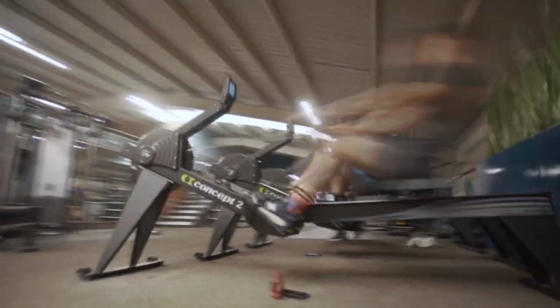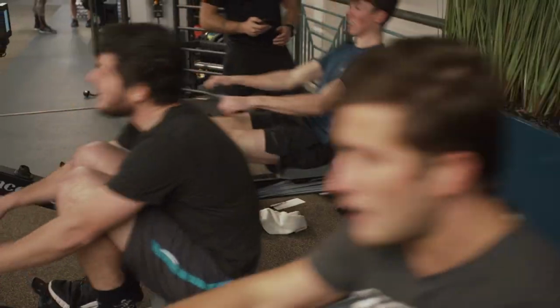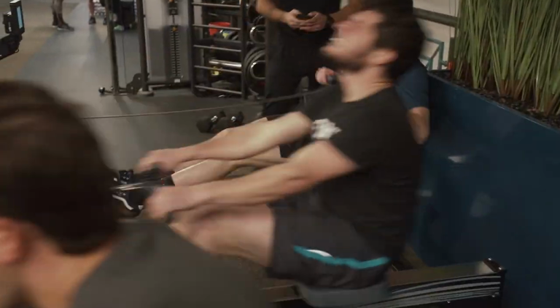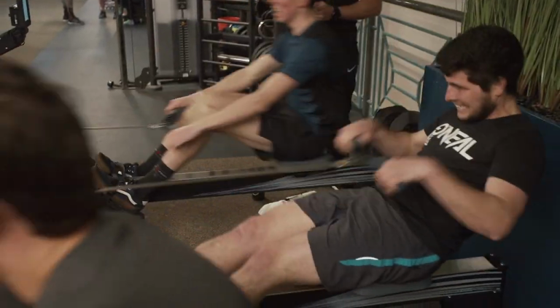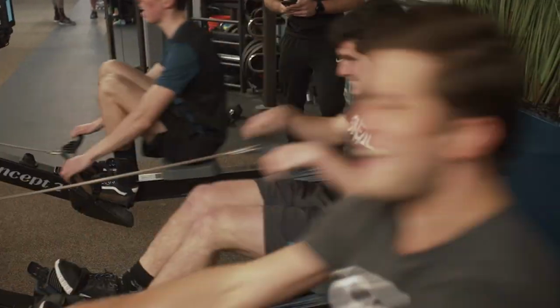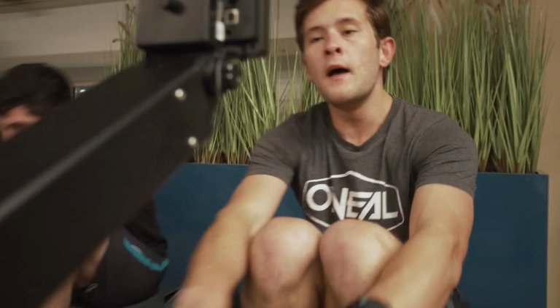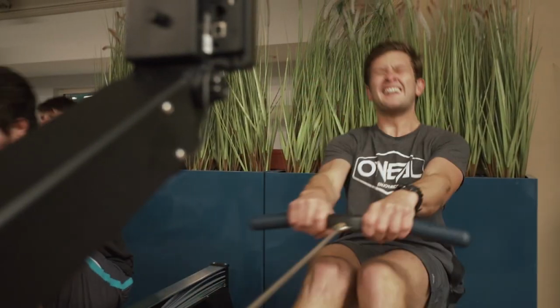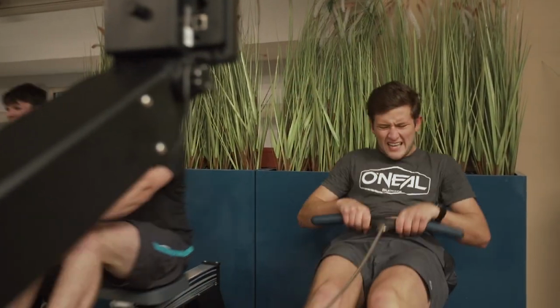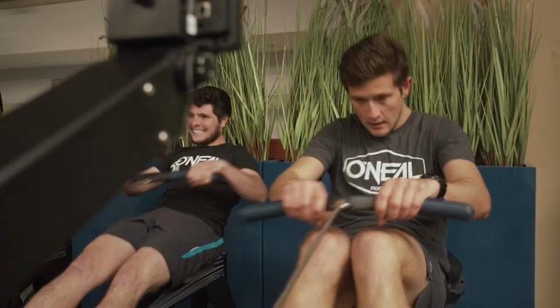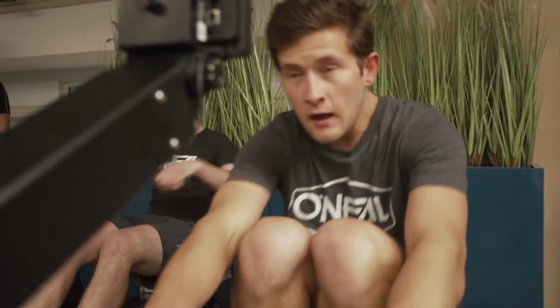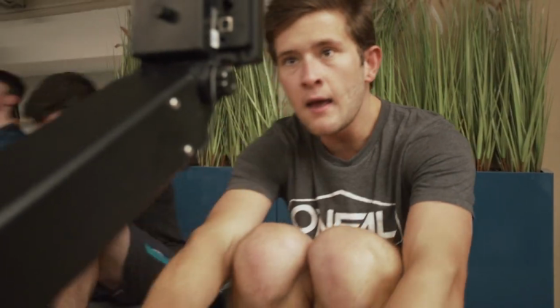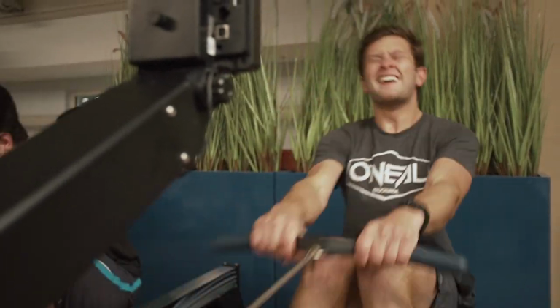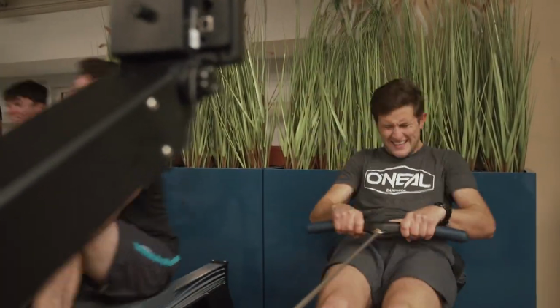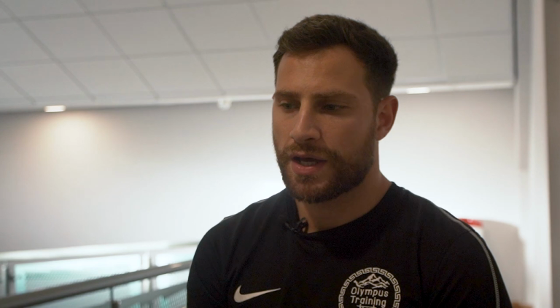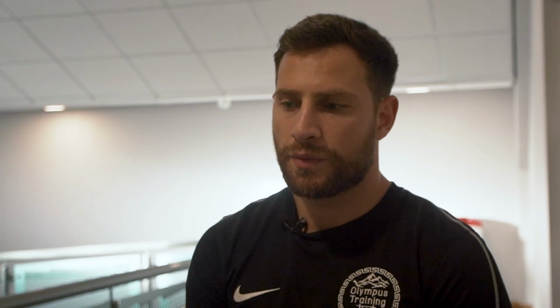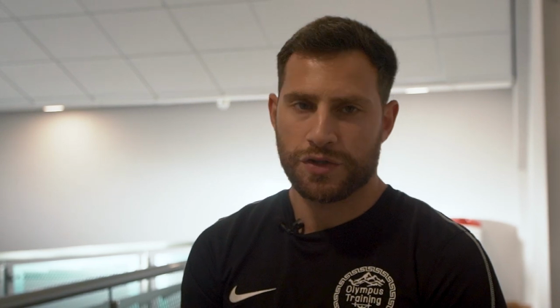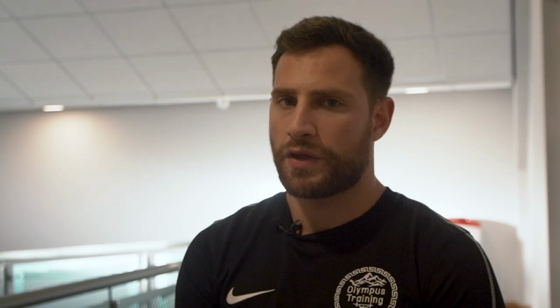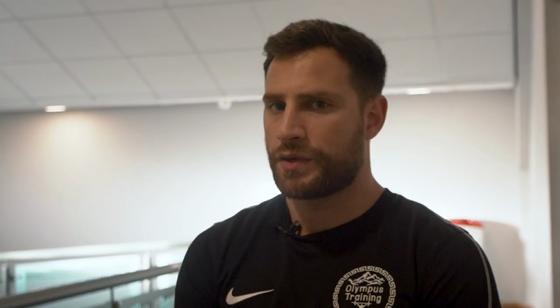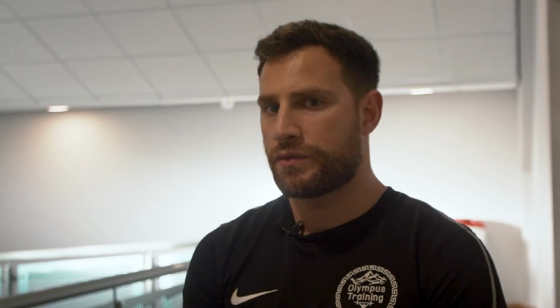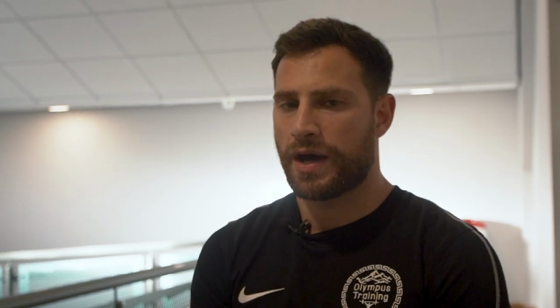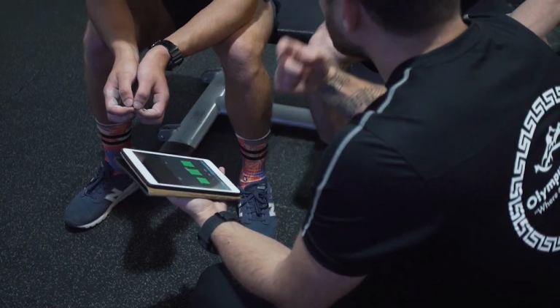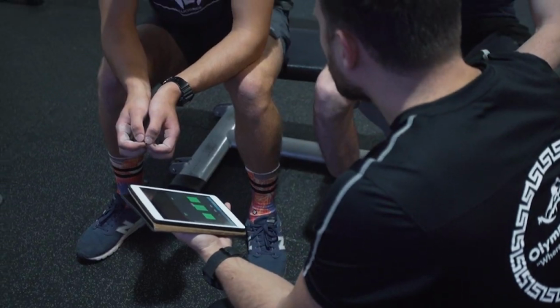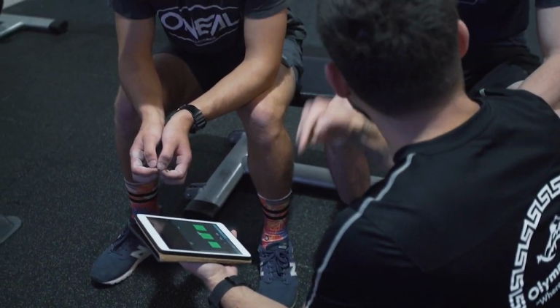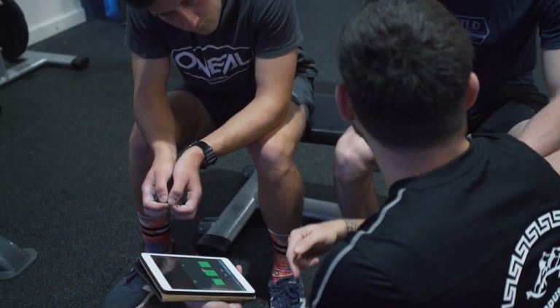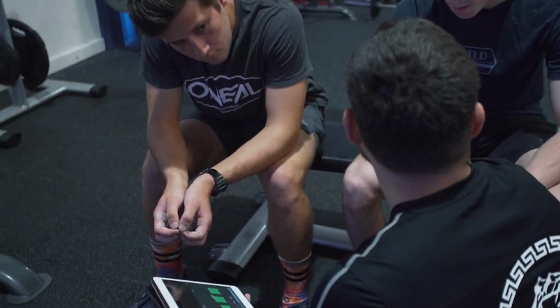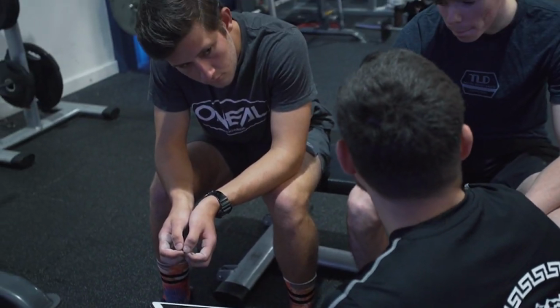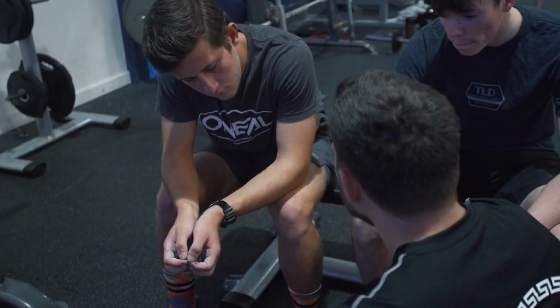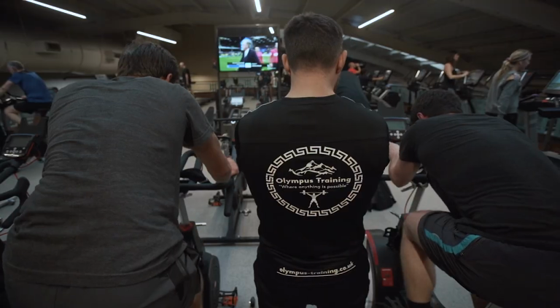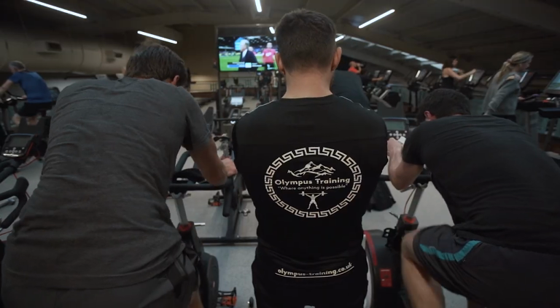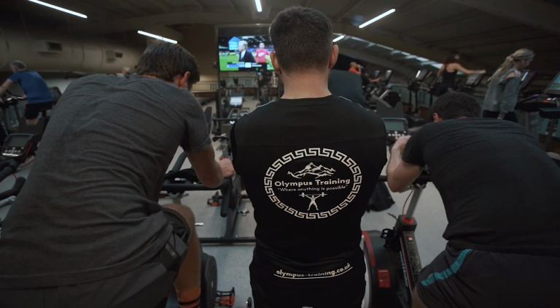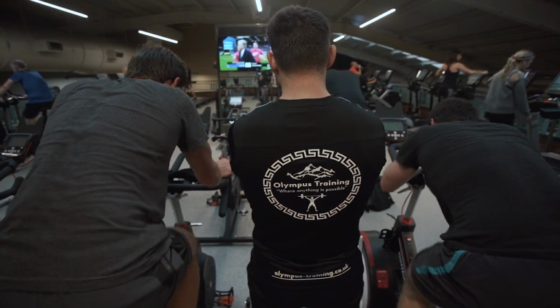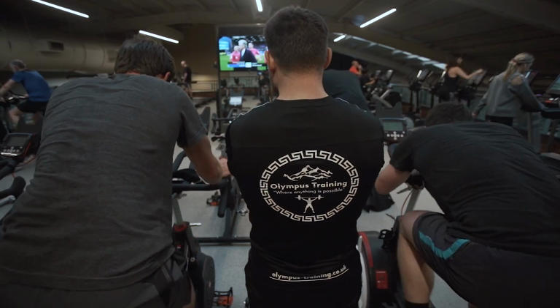Personally, I'm quite pleased with where they are now. I keep saying as well, we don't train for the gym — we train for the bike. All they need to do now is go and smash it, and good luck with the races.